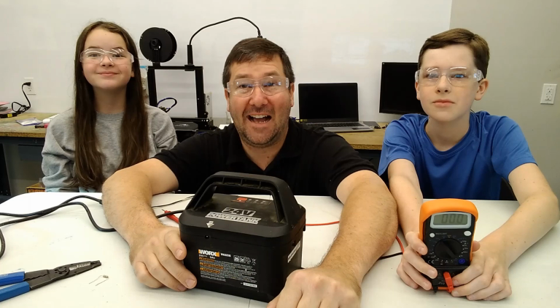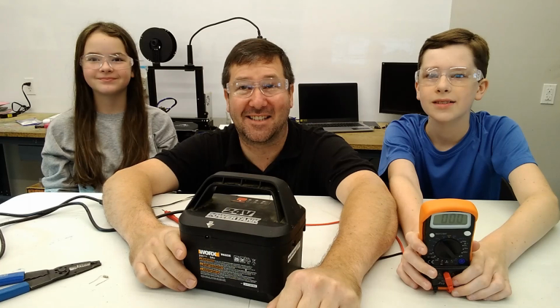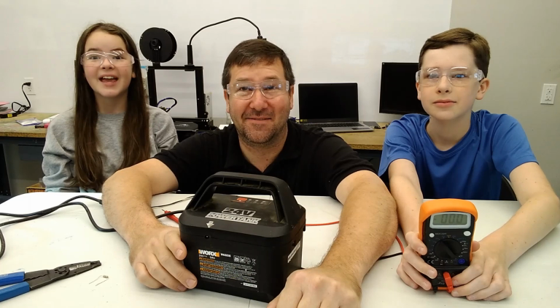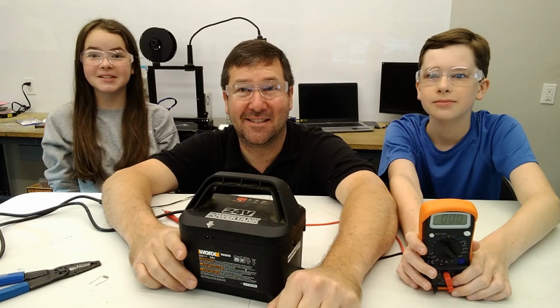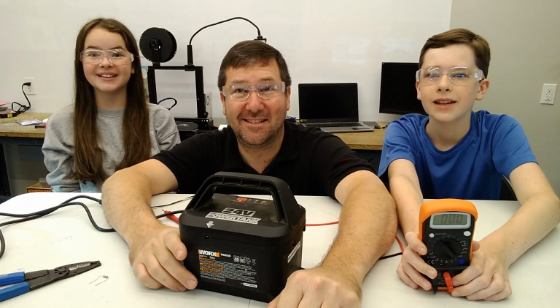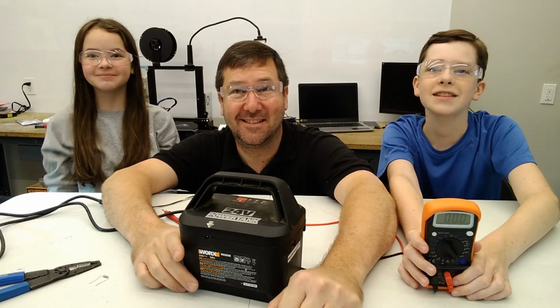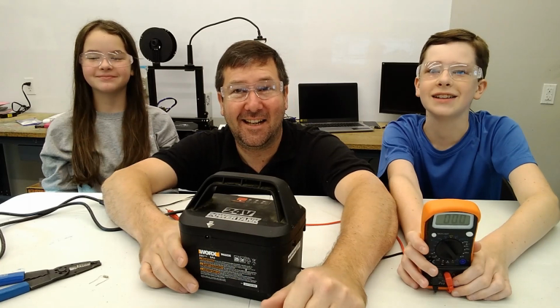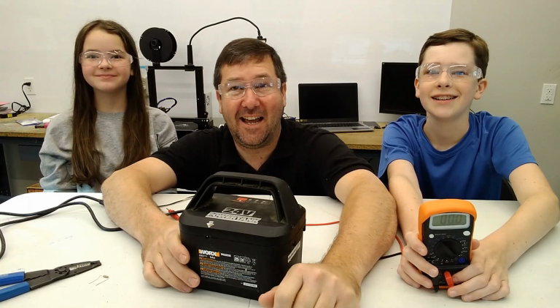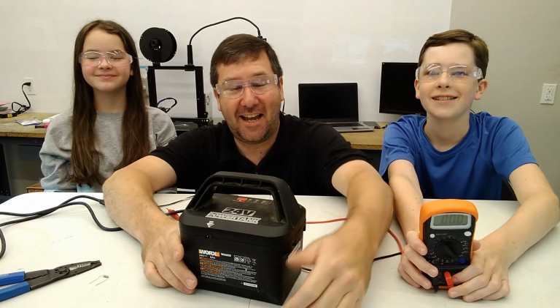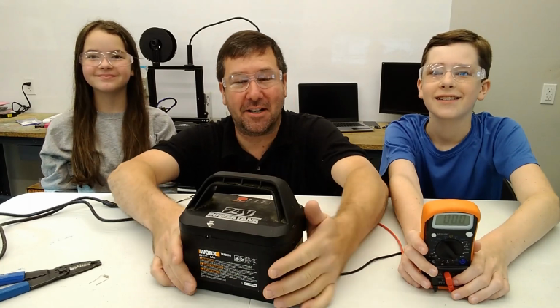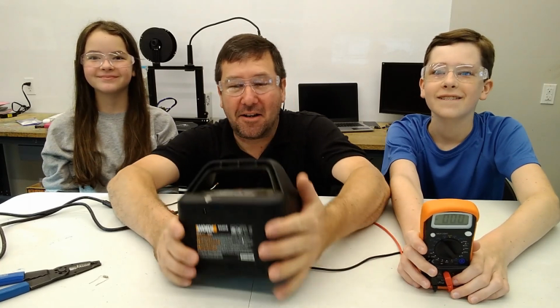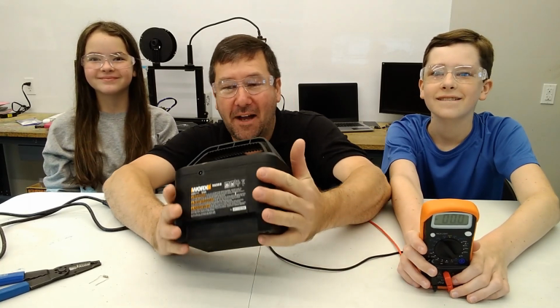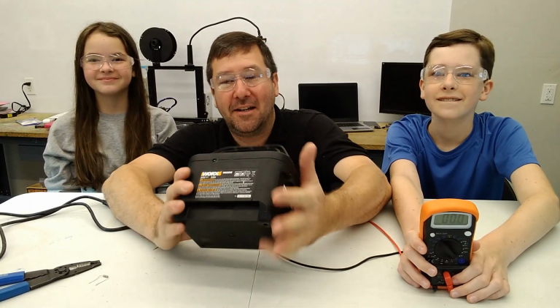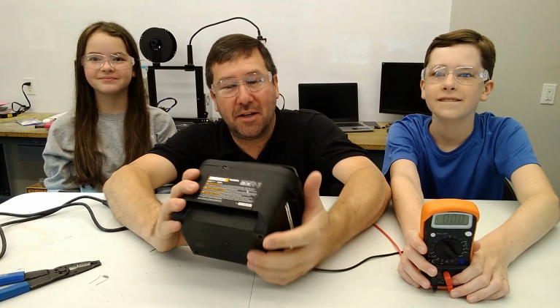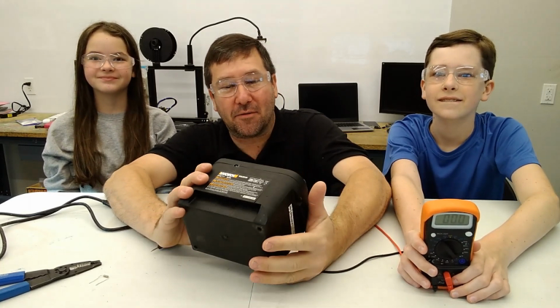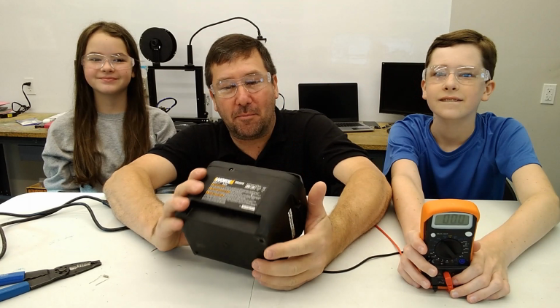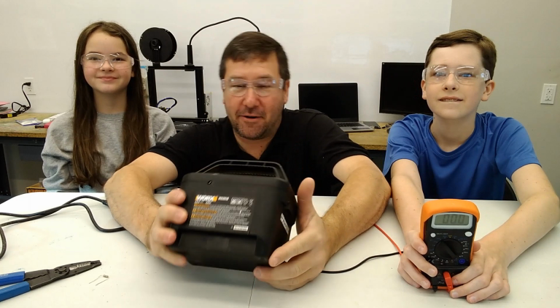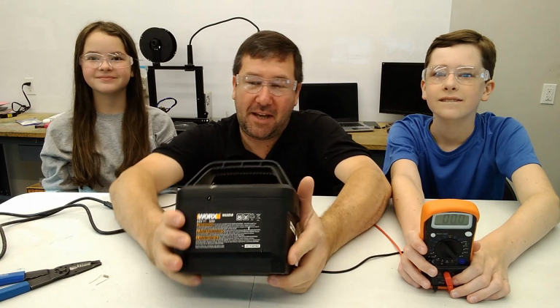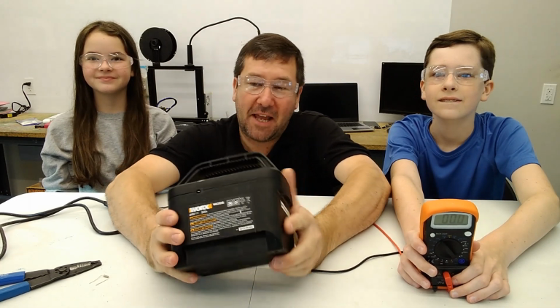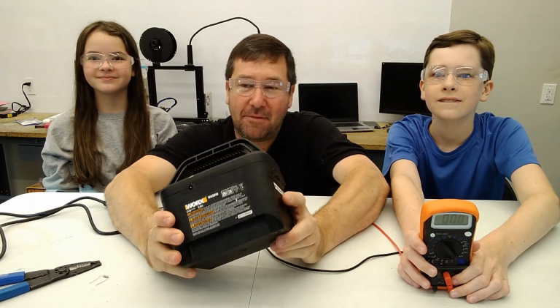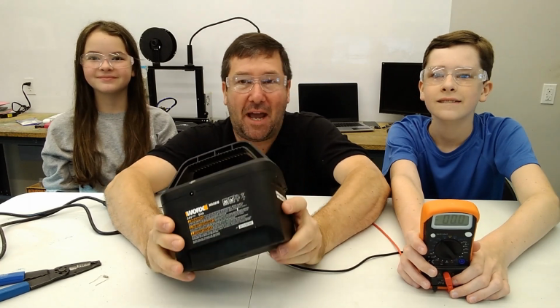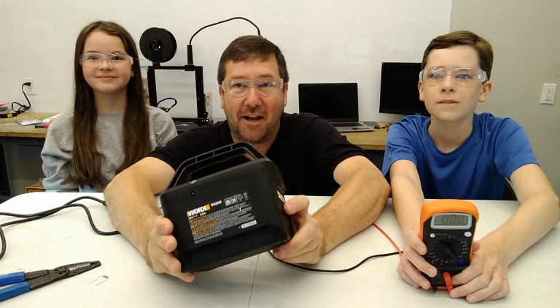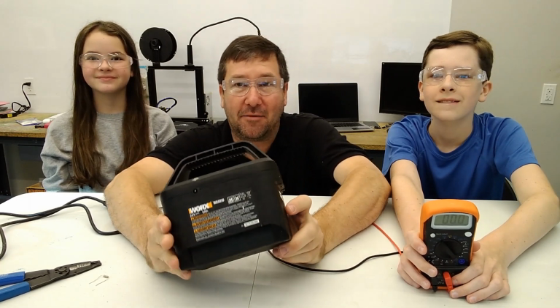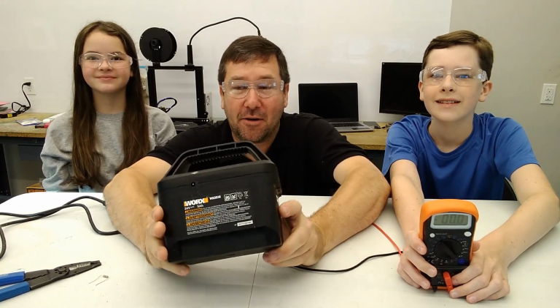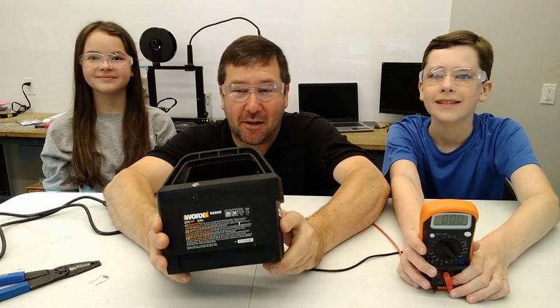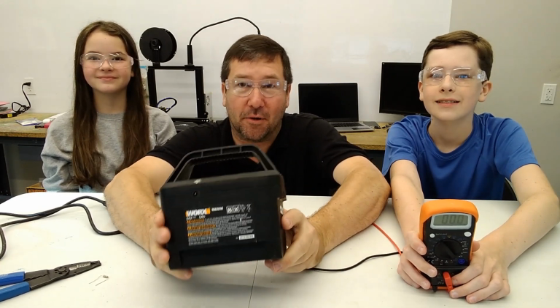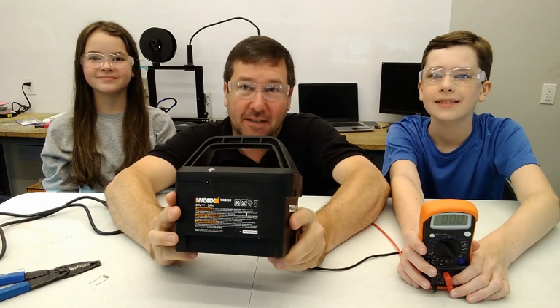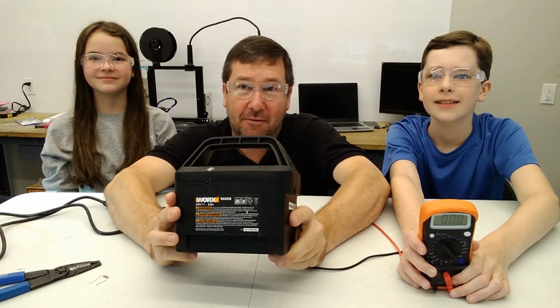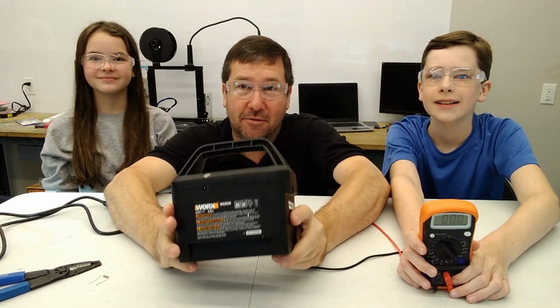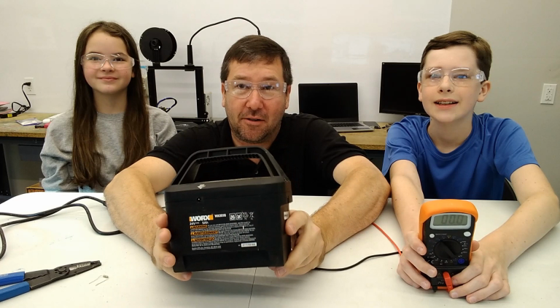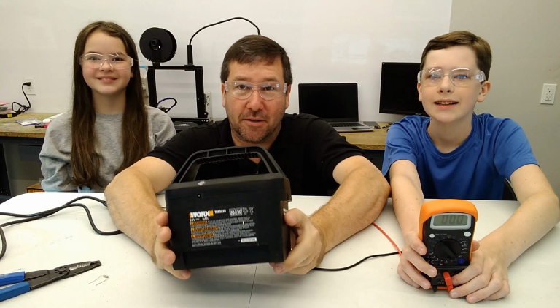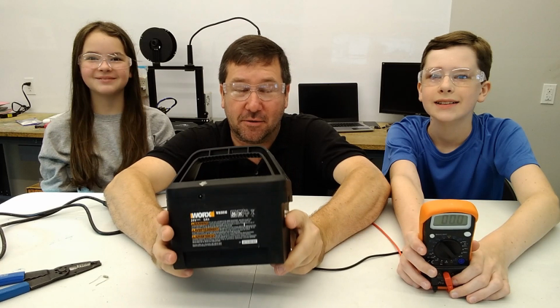Hi, this is Tim, this is Queen, and this is Andy. Today we're going to talk about 24 volt batteries — mainly we have this battery out of our lawnmower. Yes, we have an electric lawnmower, it's cool.